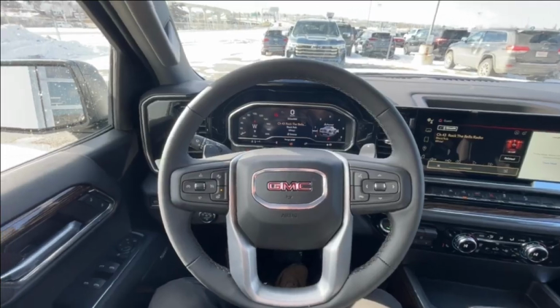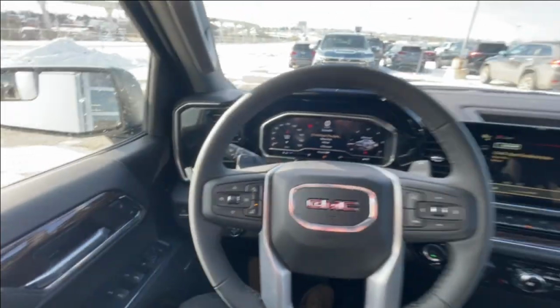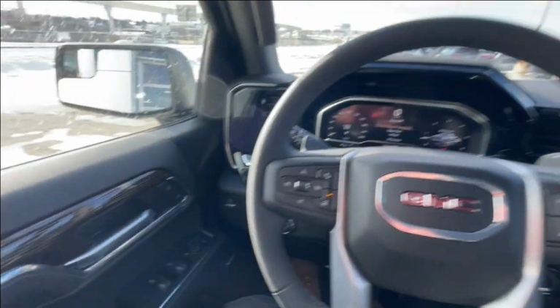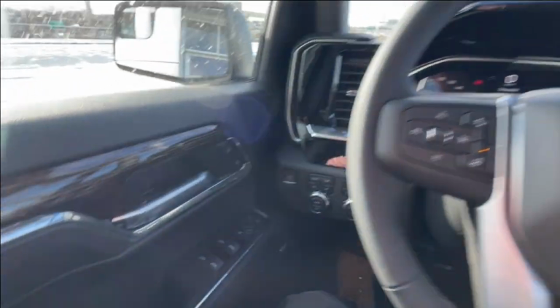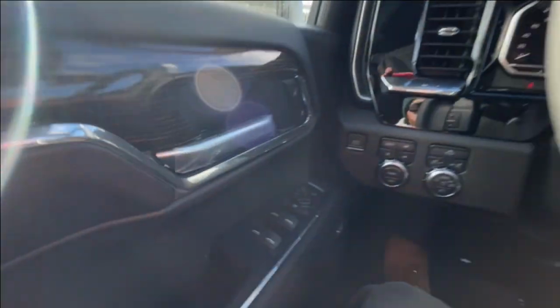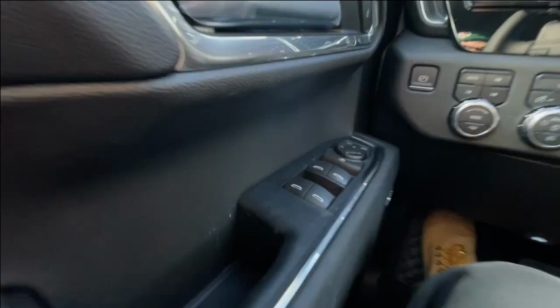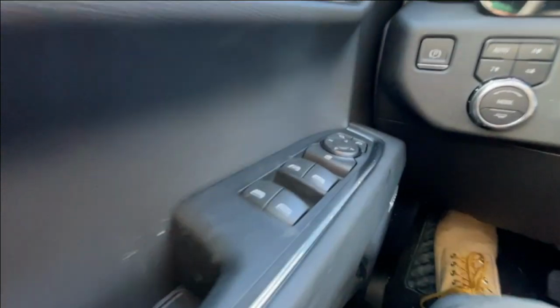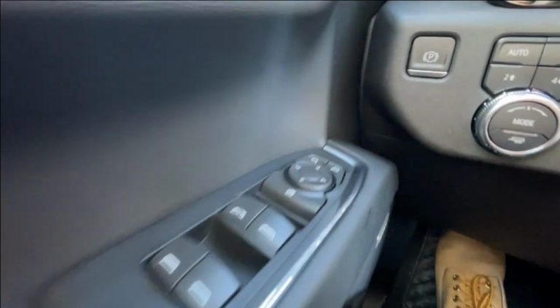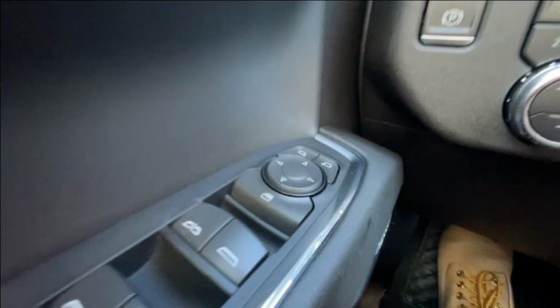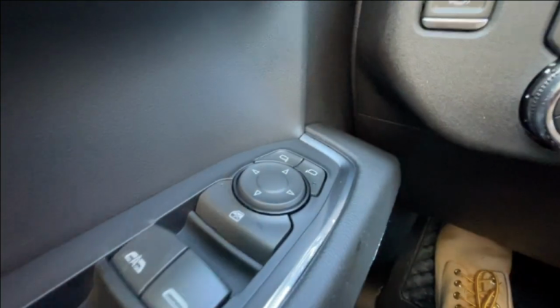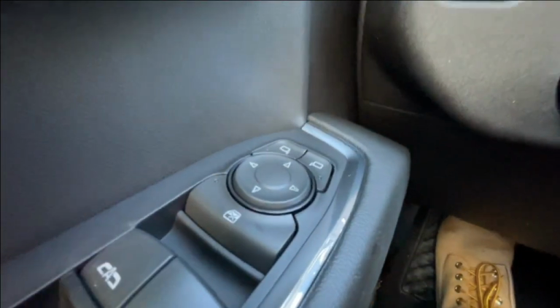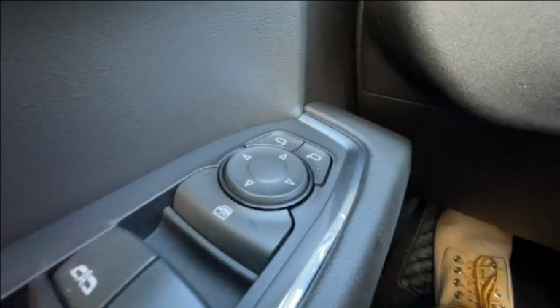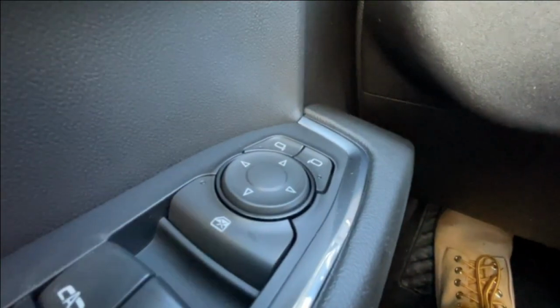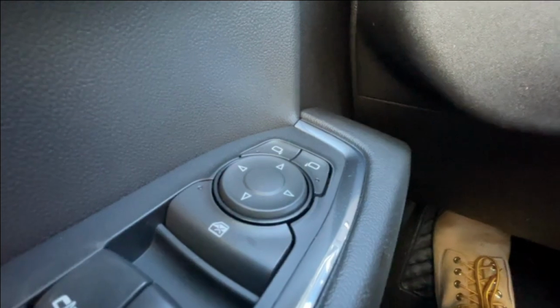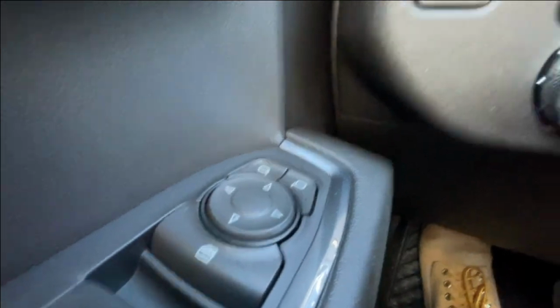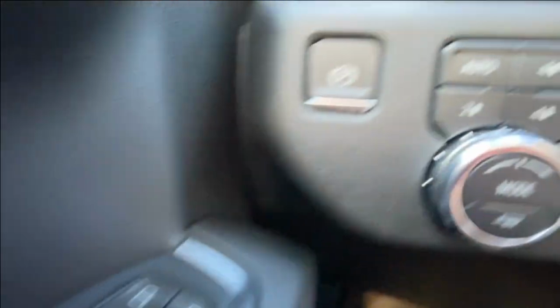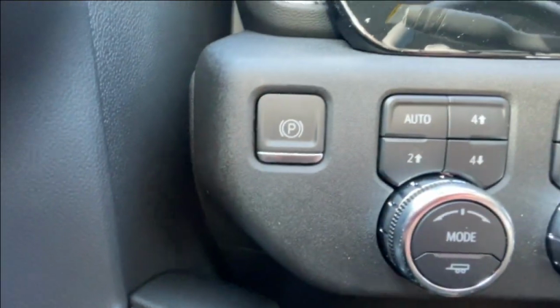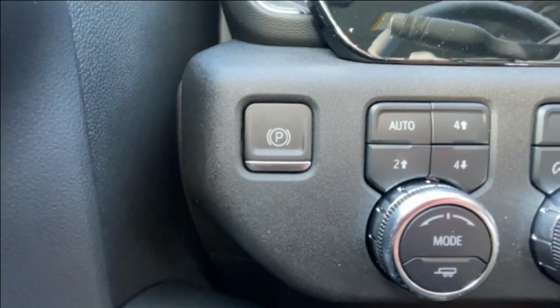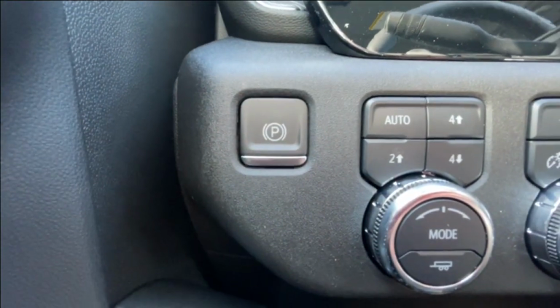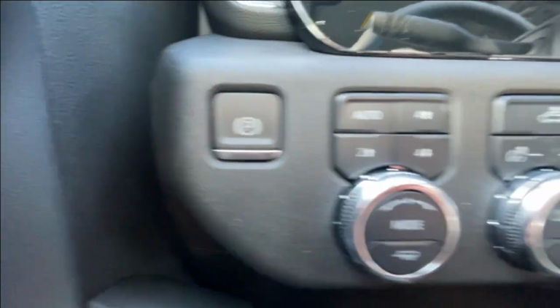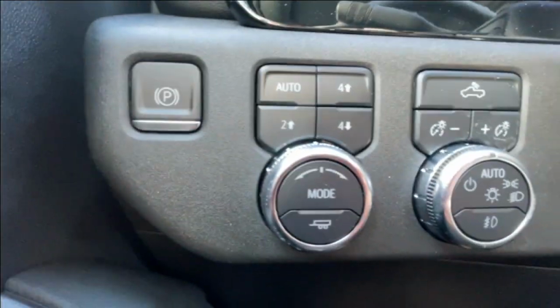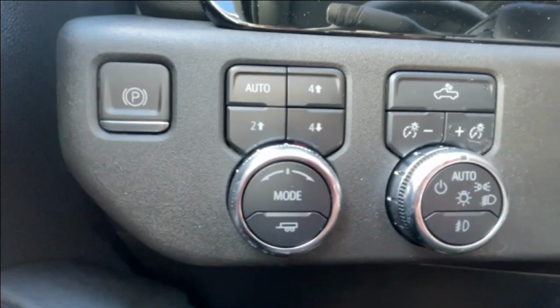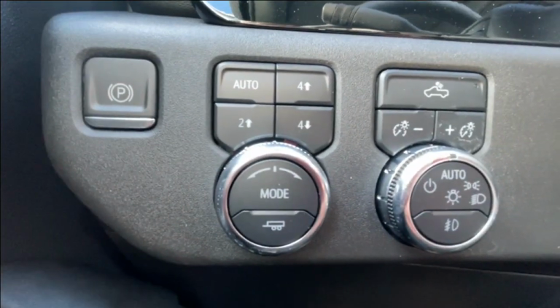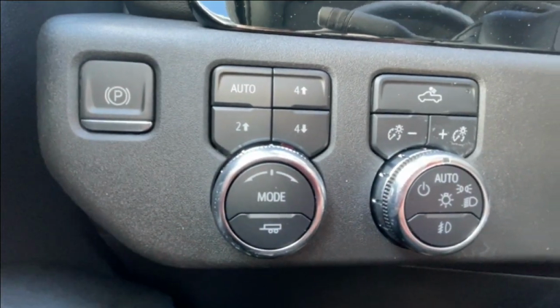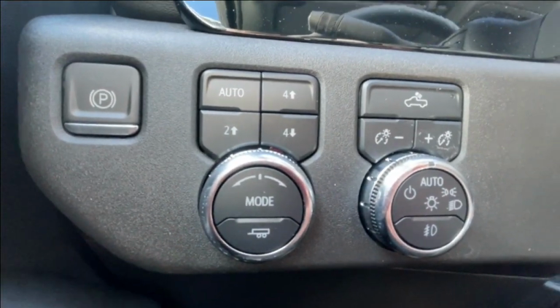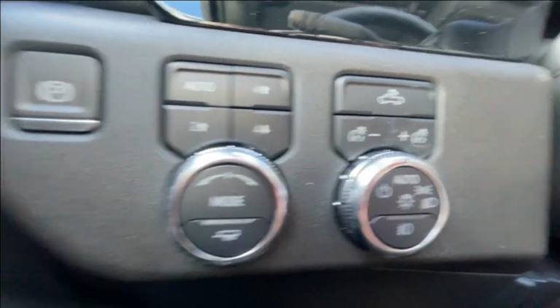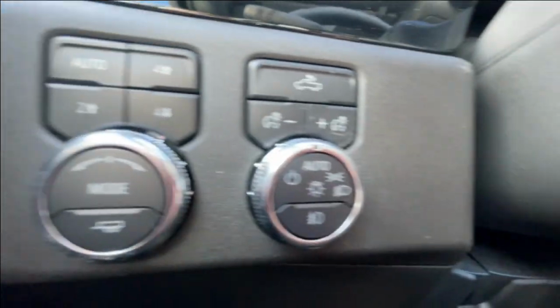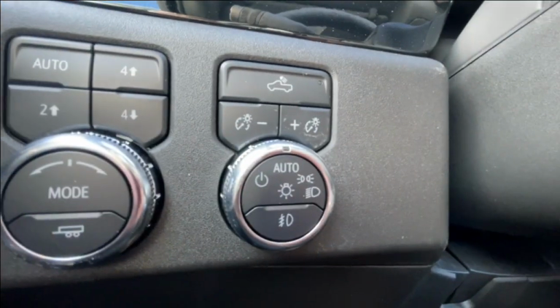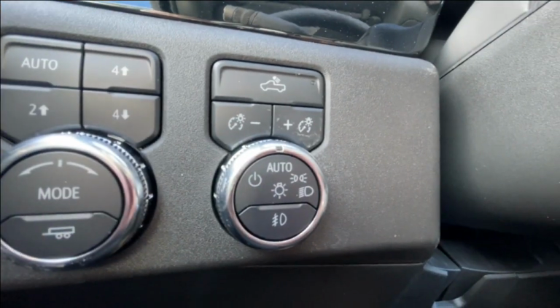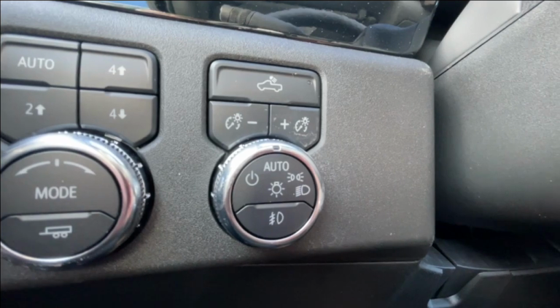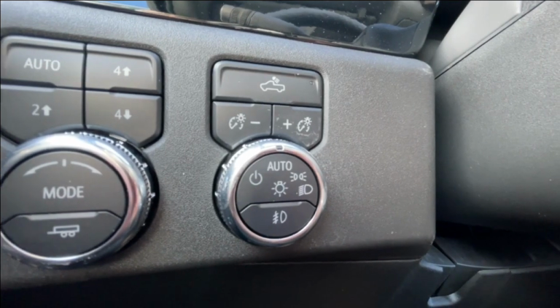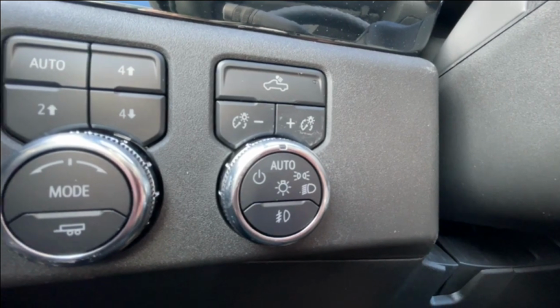Taking a look inside the Elevation, starting off on your left-hand side, we have the controls for your power-adjustable mirrors, electronic parking brake, button-activated trailer and driving modes, and automatic headlights and fog lights toggle.